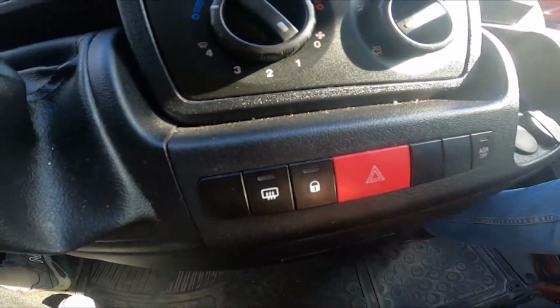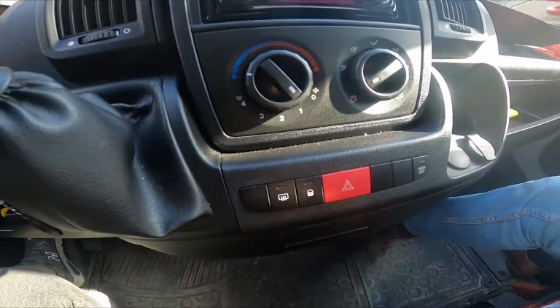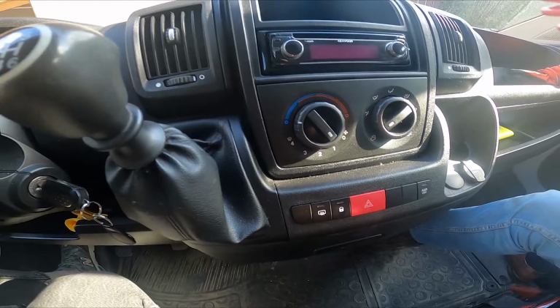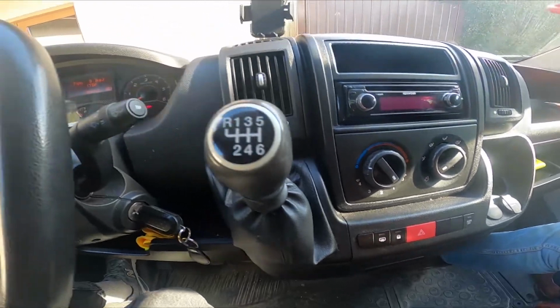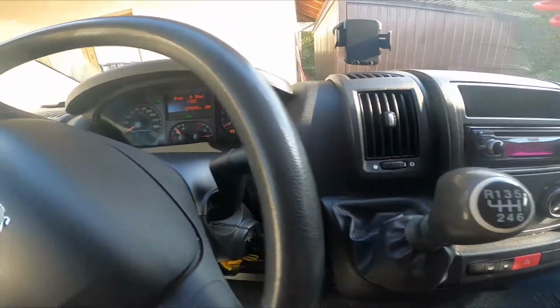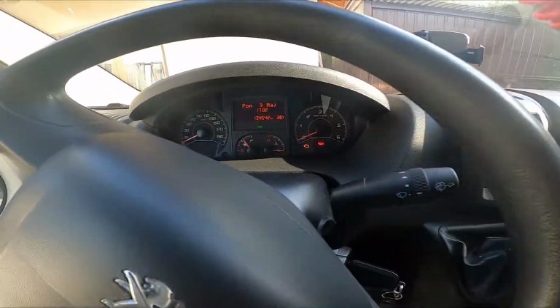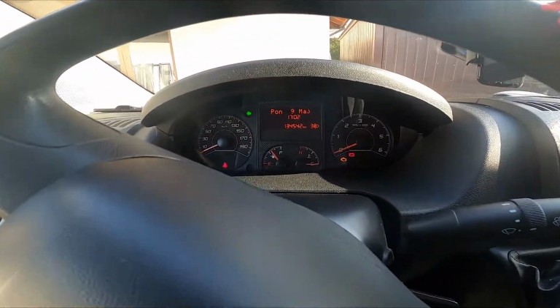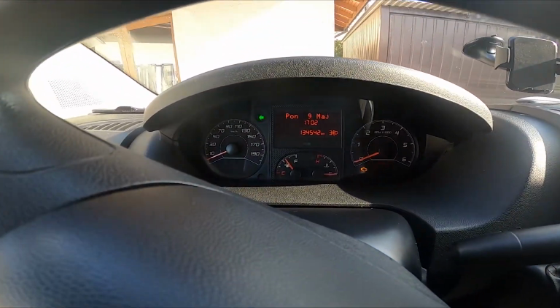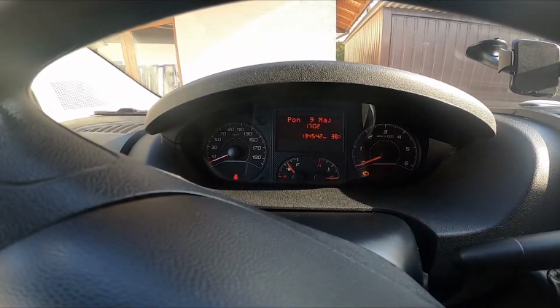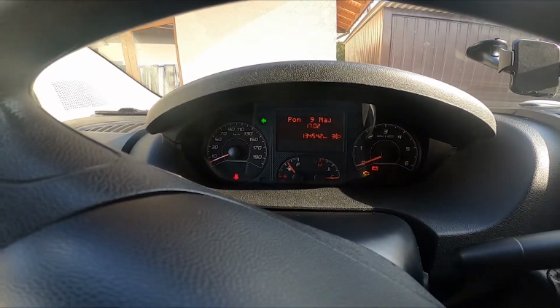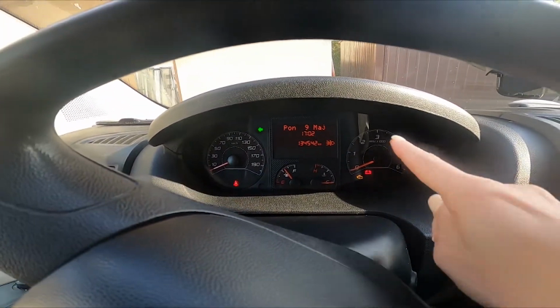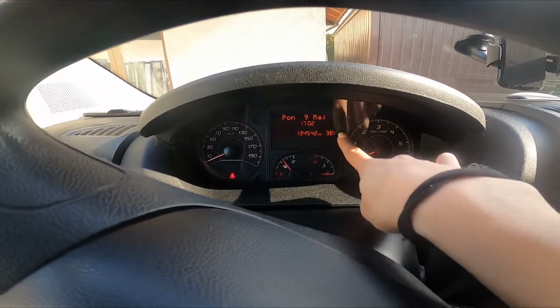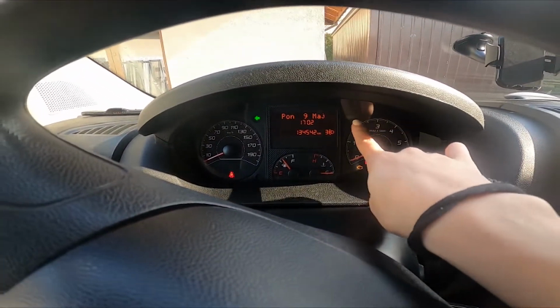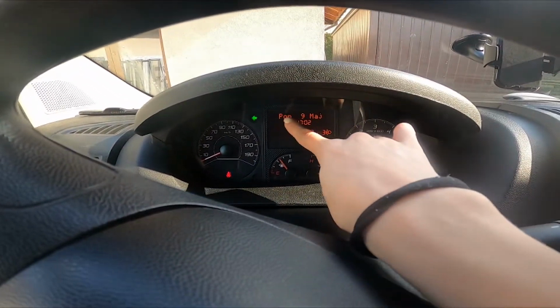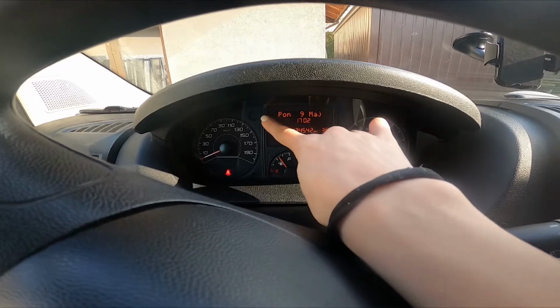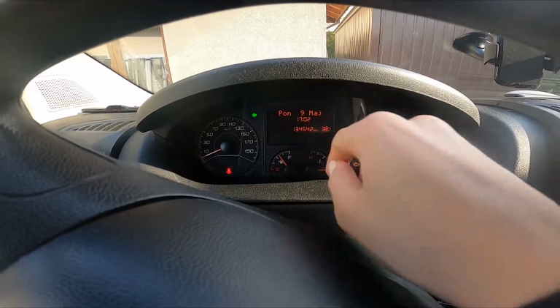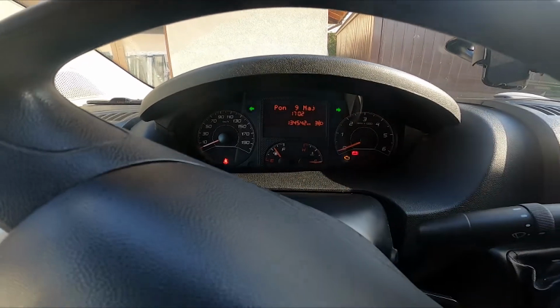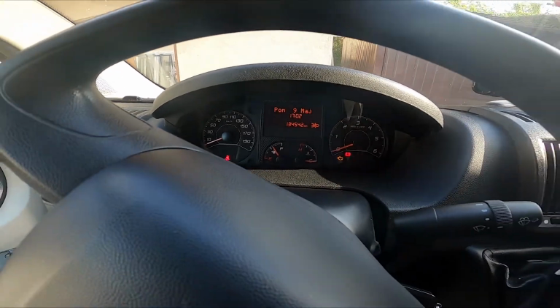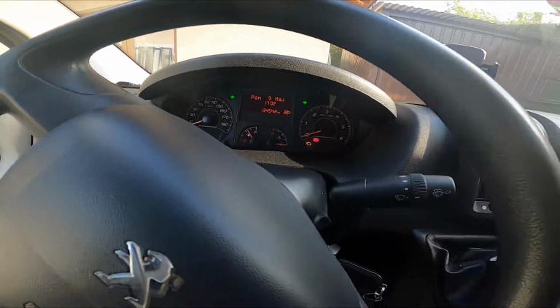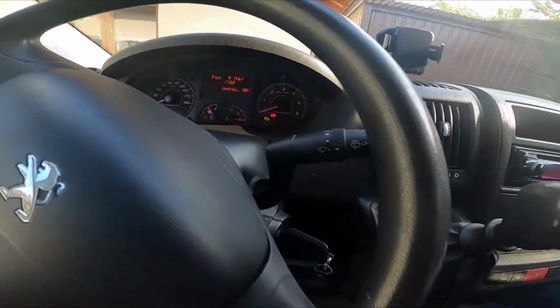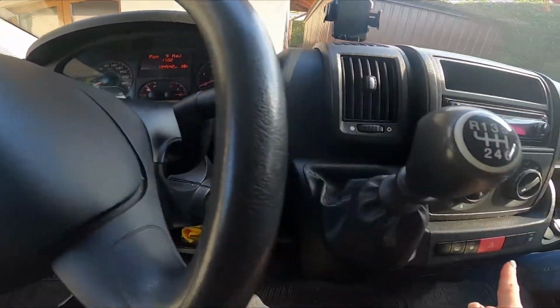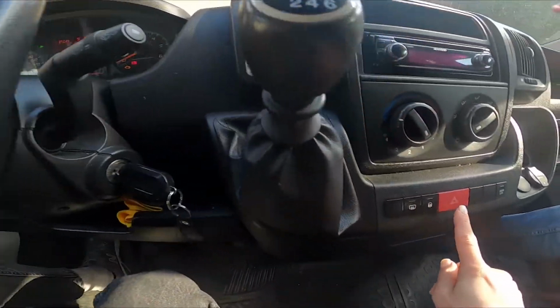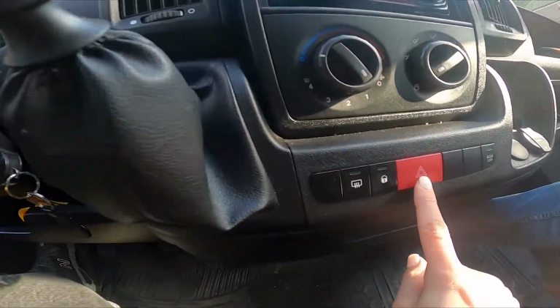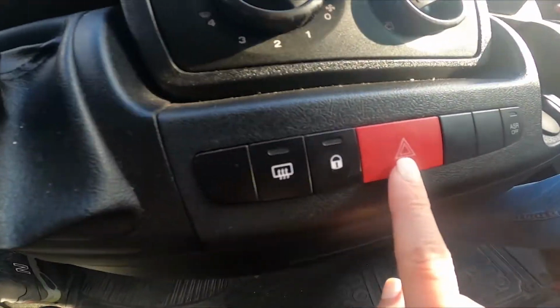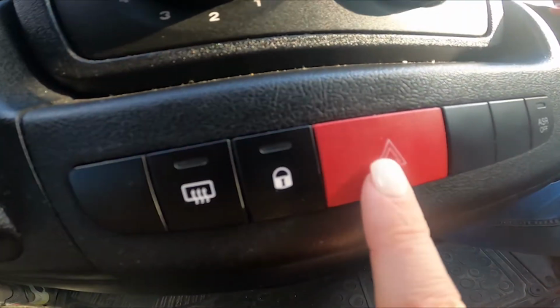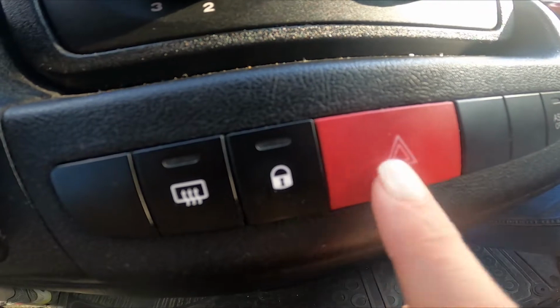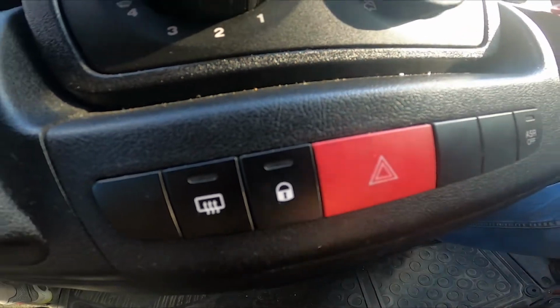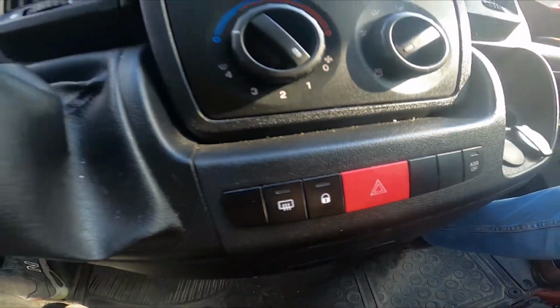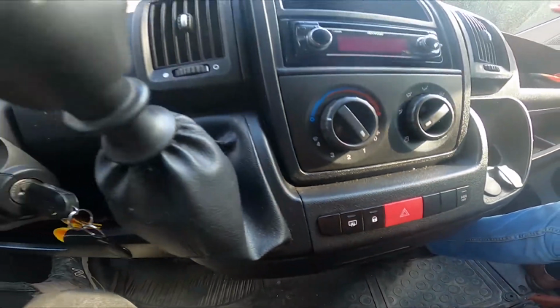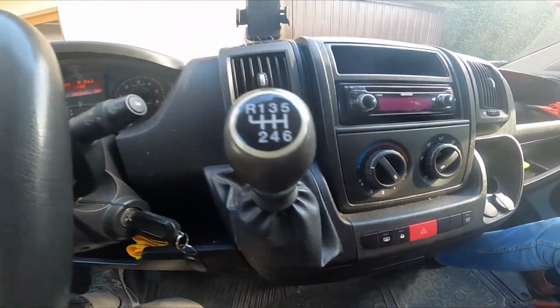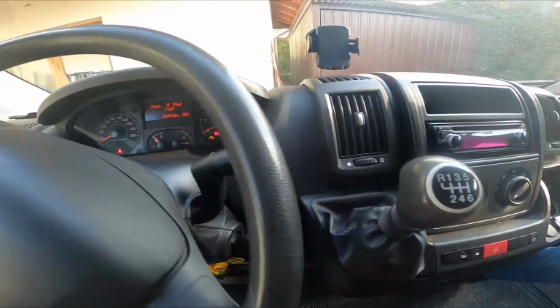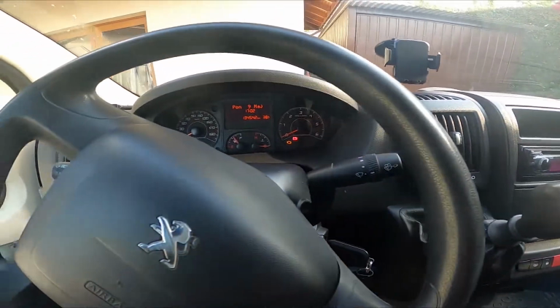Now they are active — you can also see it here. To turn them off, you stop here again and they are off. You can also hit the sound.